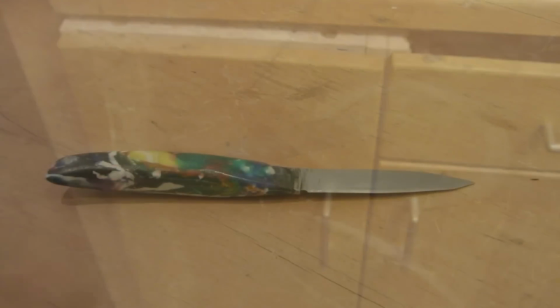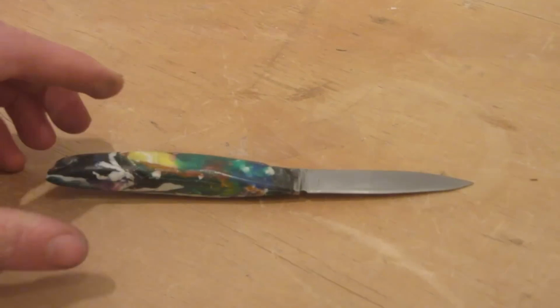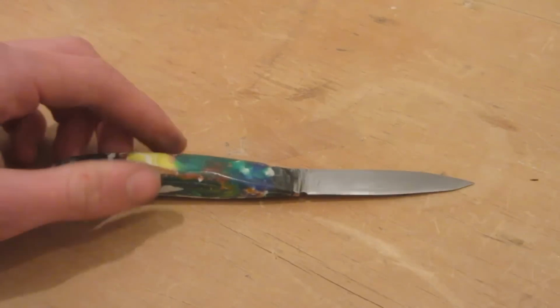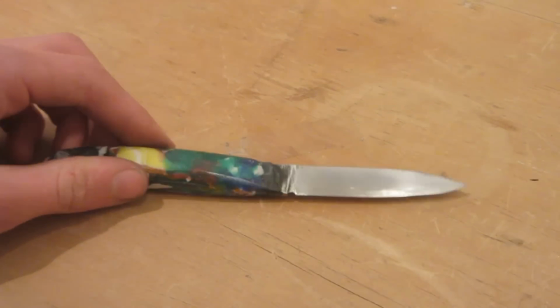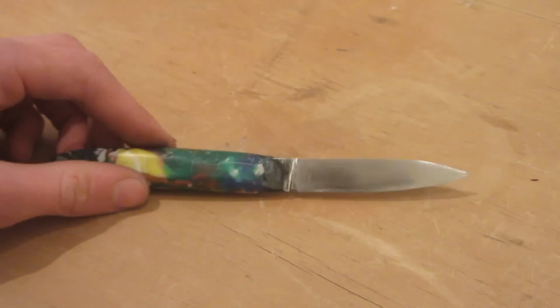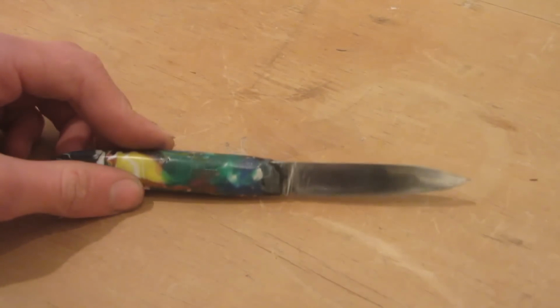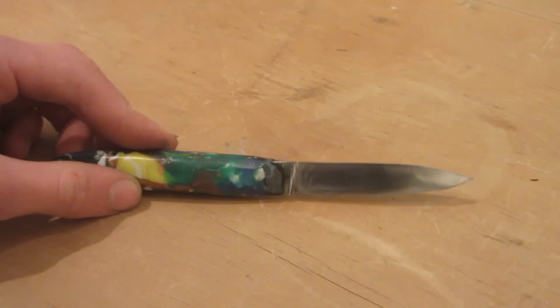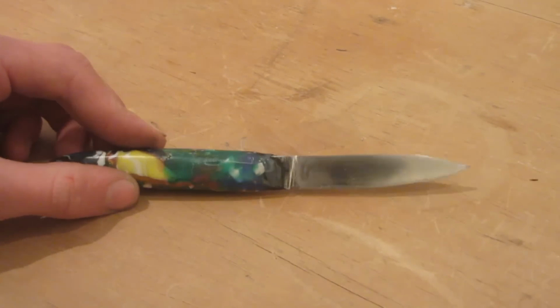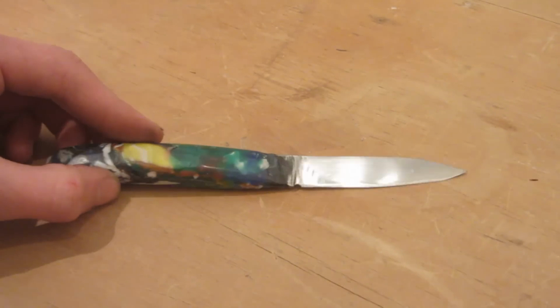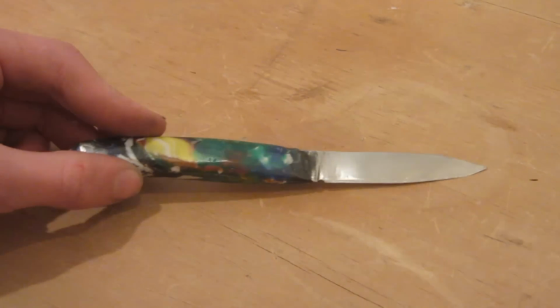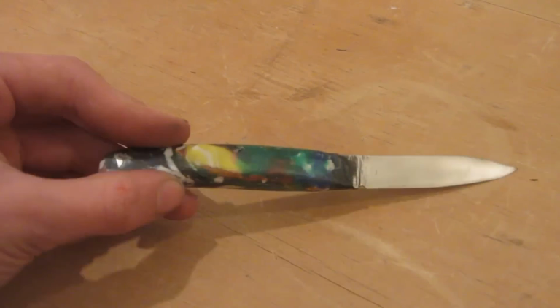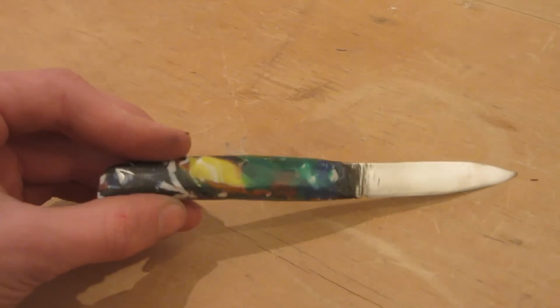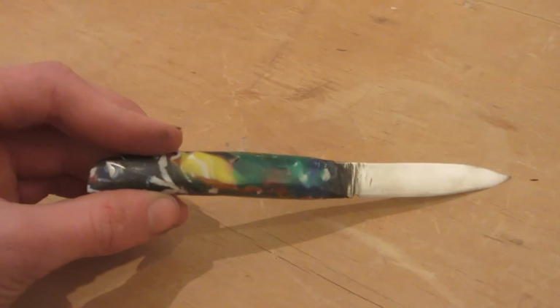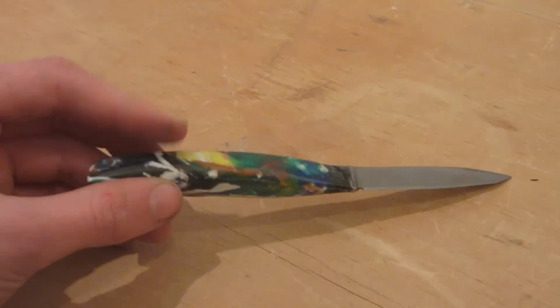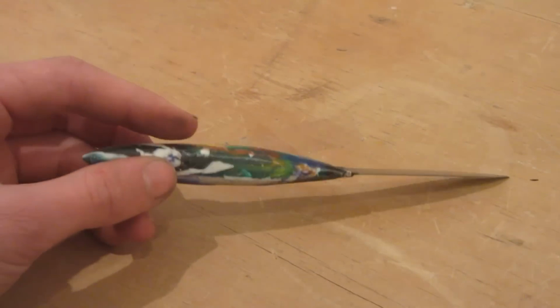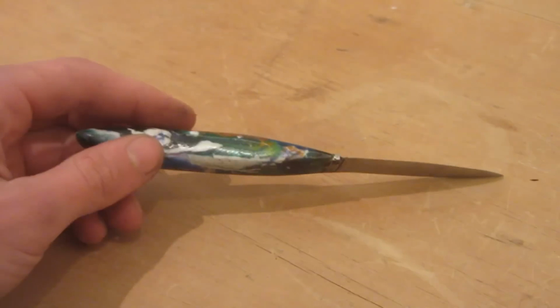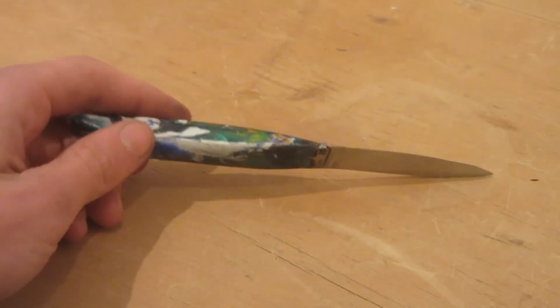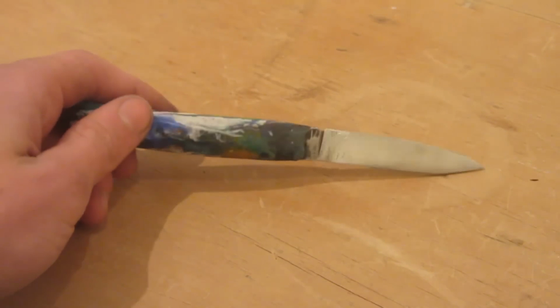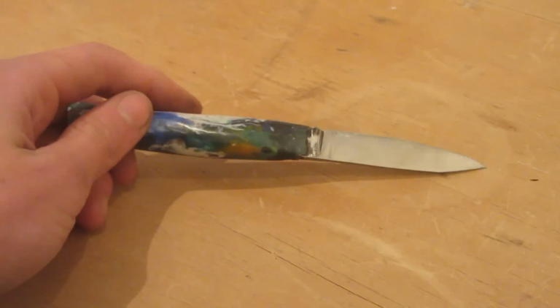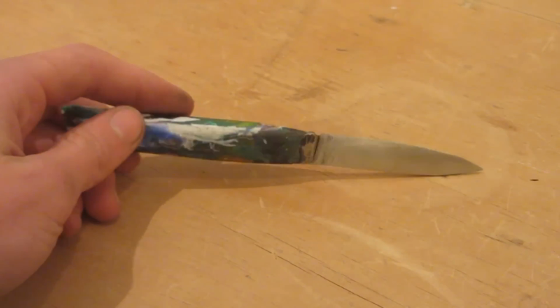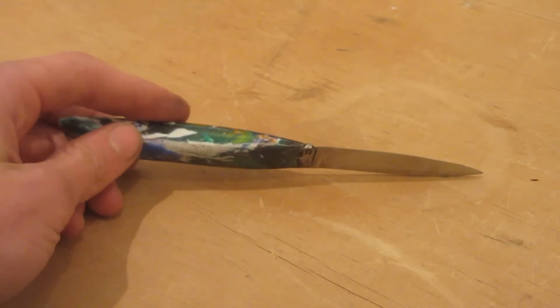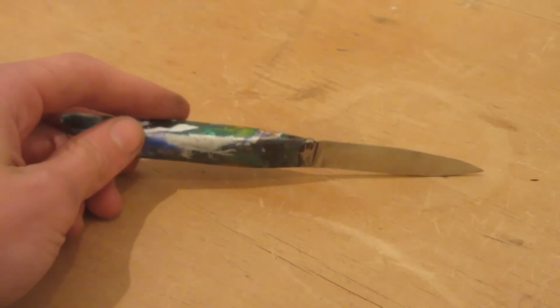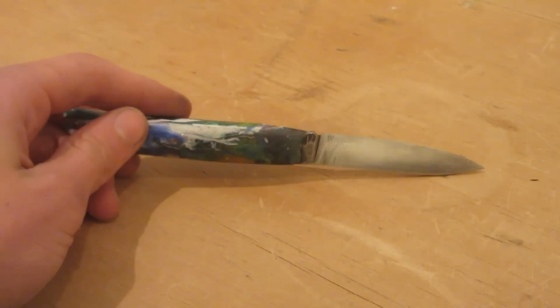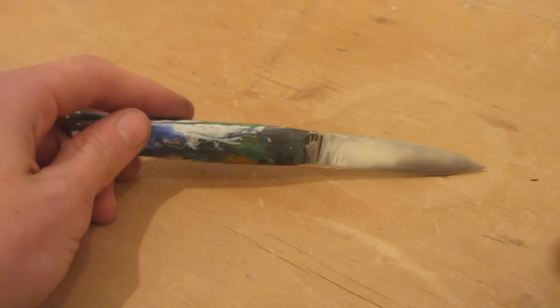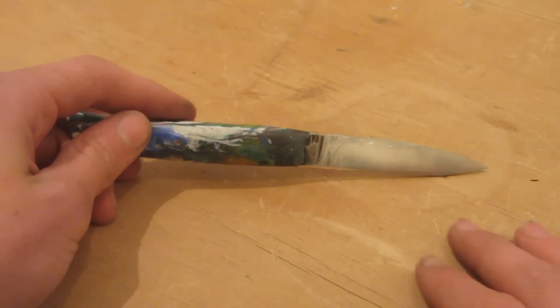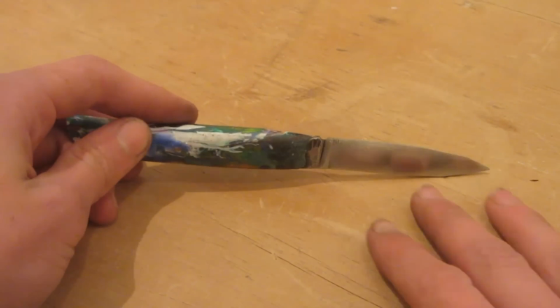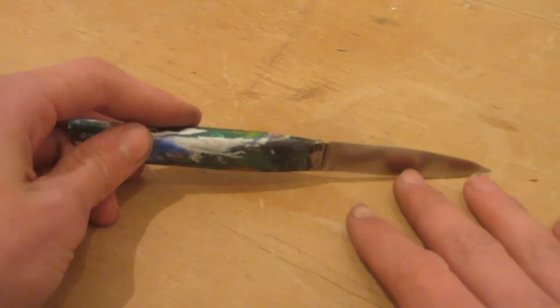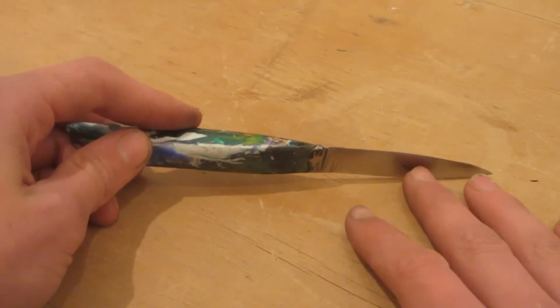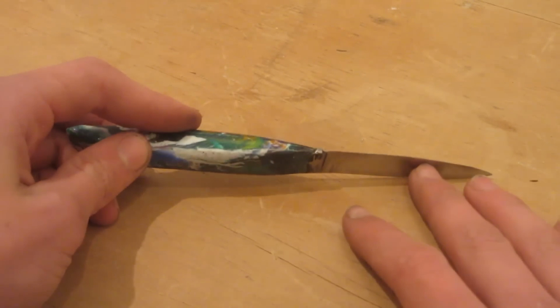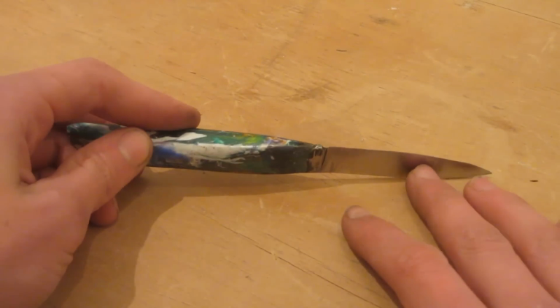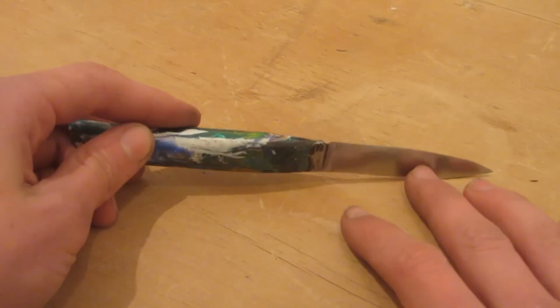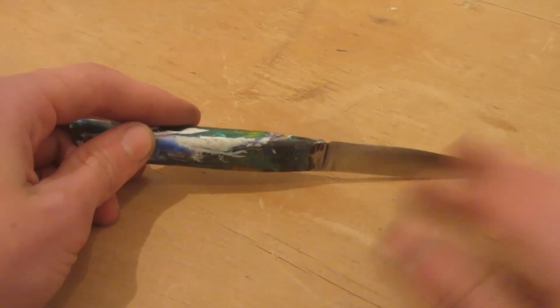This is what the finished knife looks like and I think it looks really cool — it came out really nicely. It's incredibly sharp and I love how shiny the blade is; it's almost mirror-reflective at times.